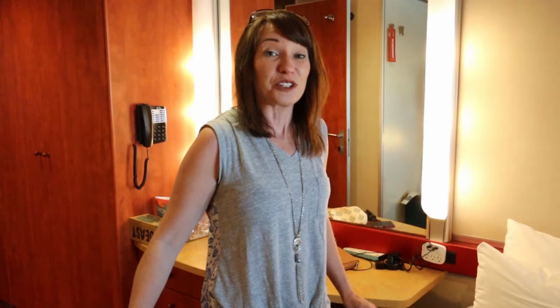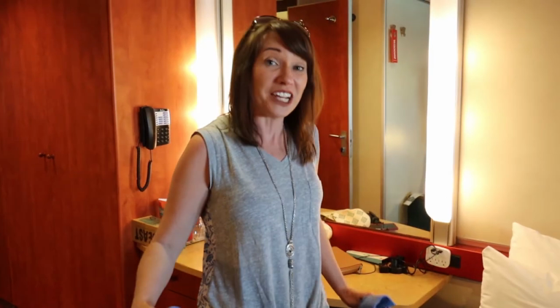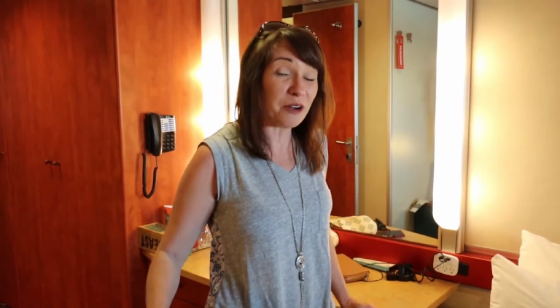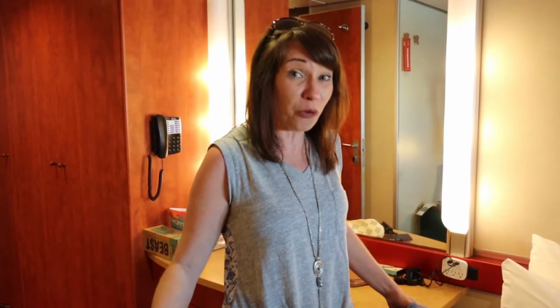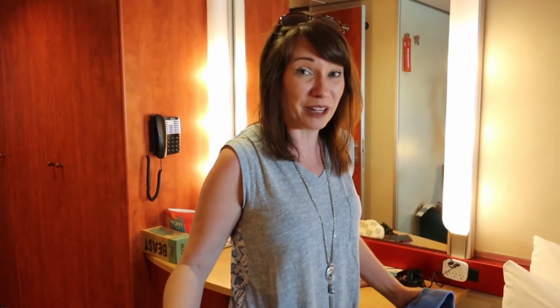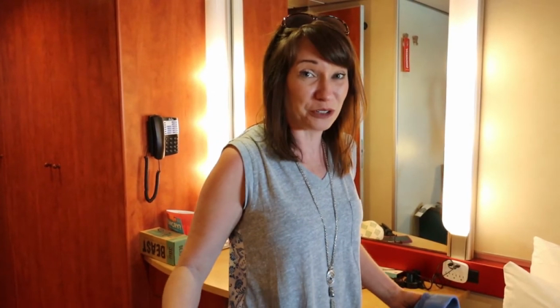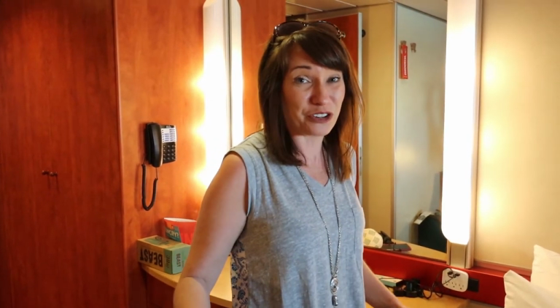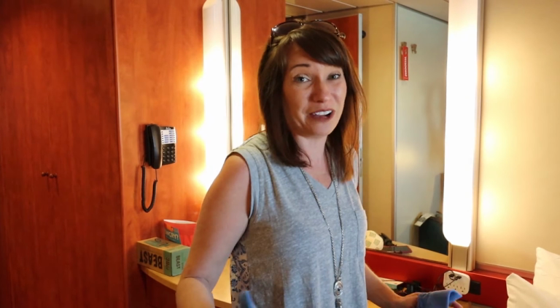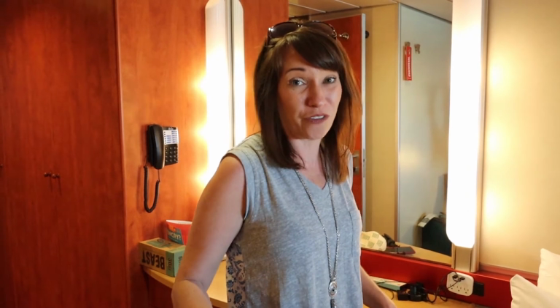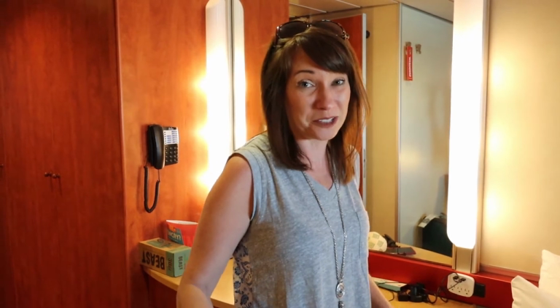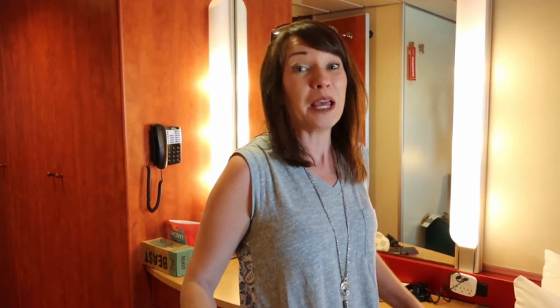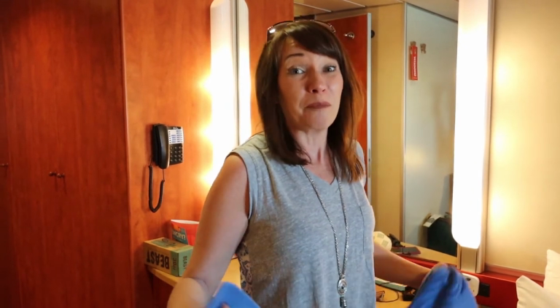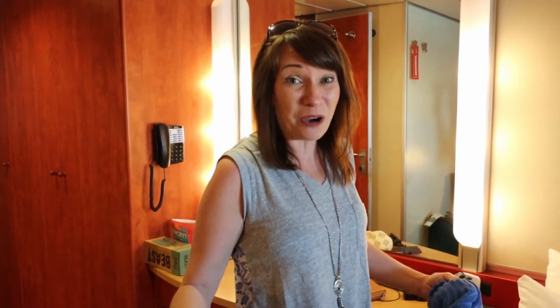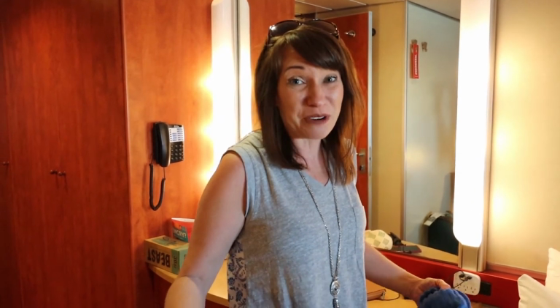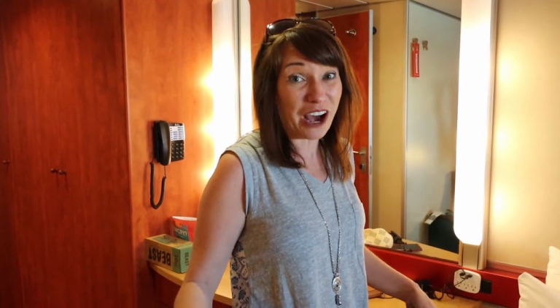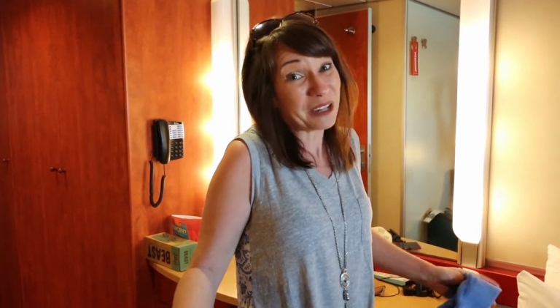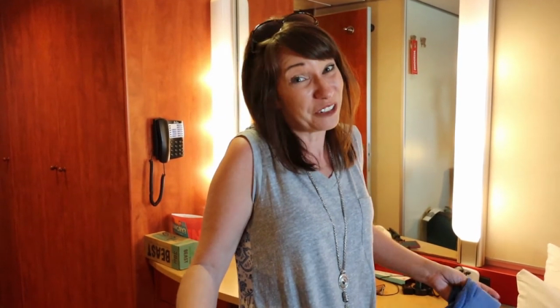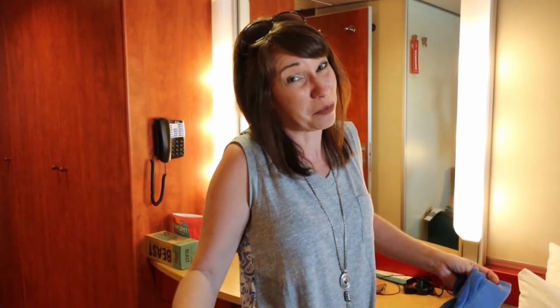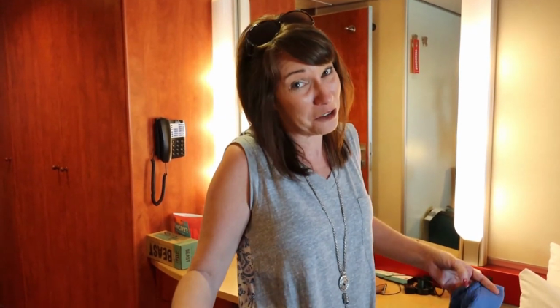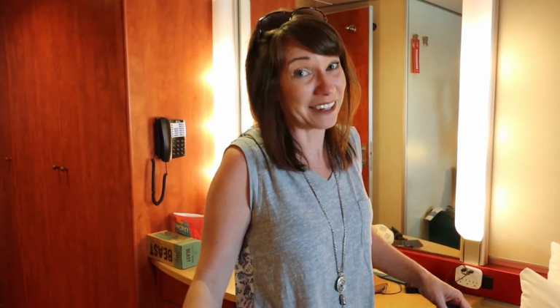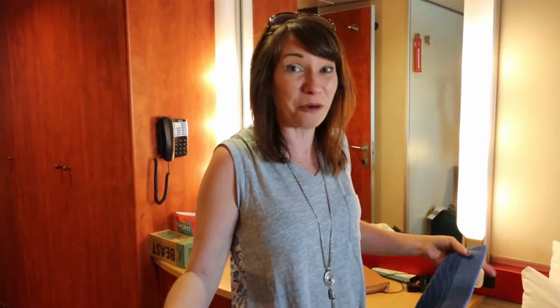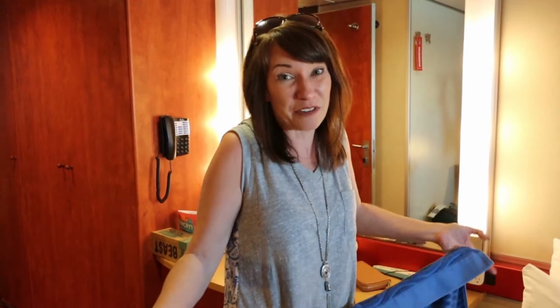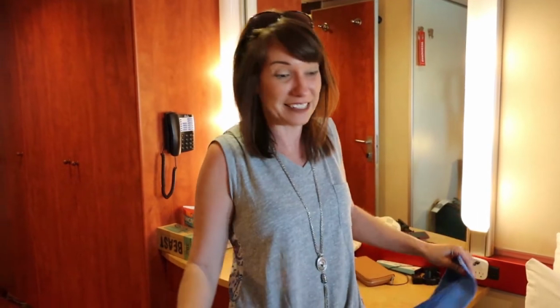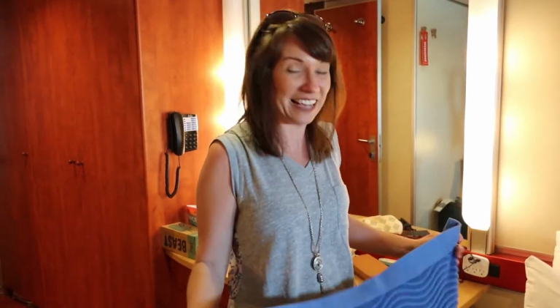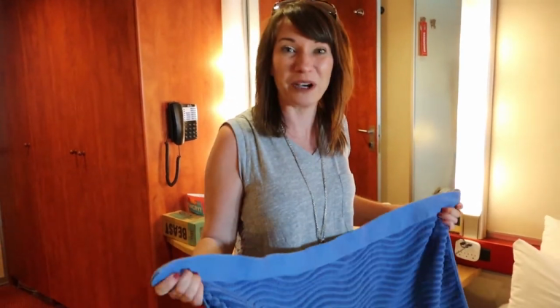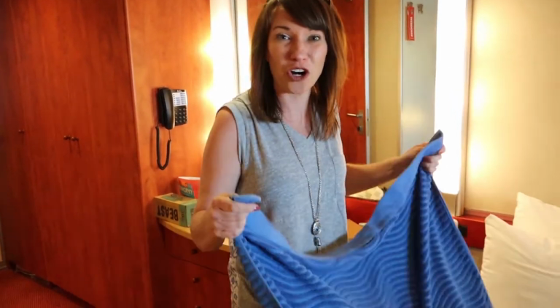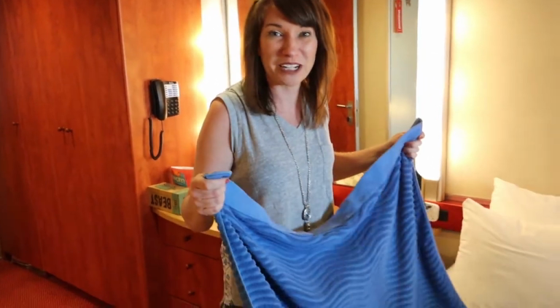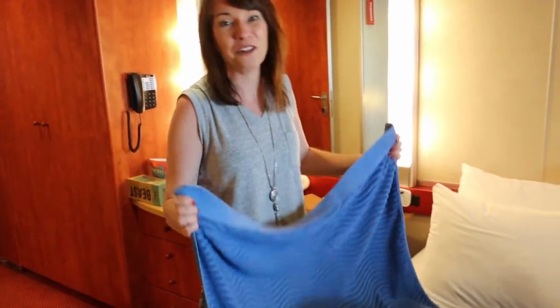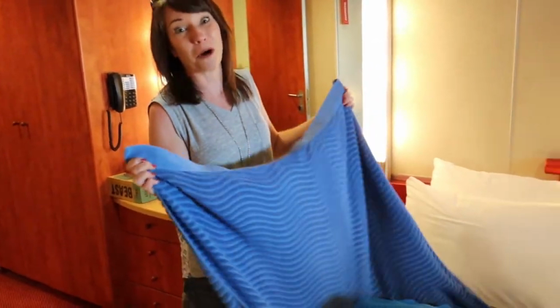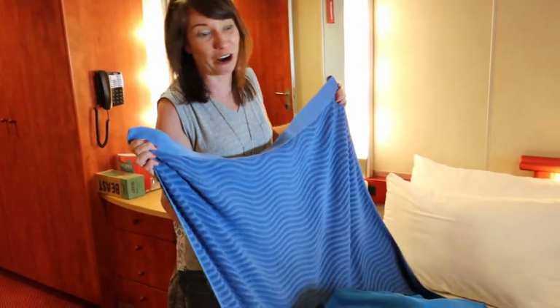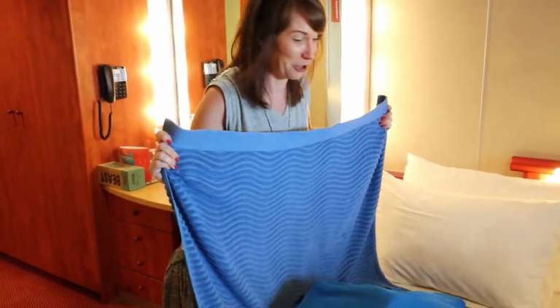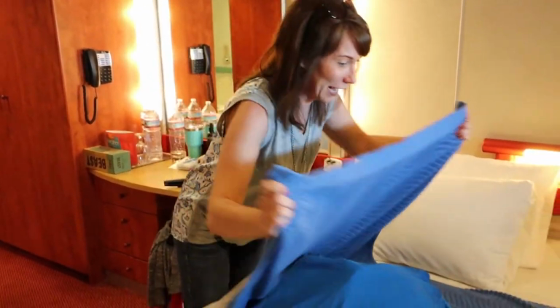So Jason and I were planning to do laundry on the Carnival Ecstasy, but one thing we forgot — we actually forgot to bring a laundry bag. So we had to improvise, and hey, guess what? A Carnival beach bag works great as a laundry bag.